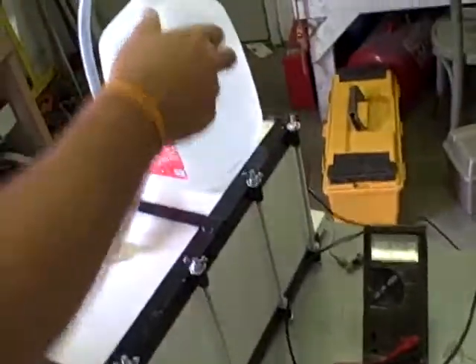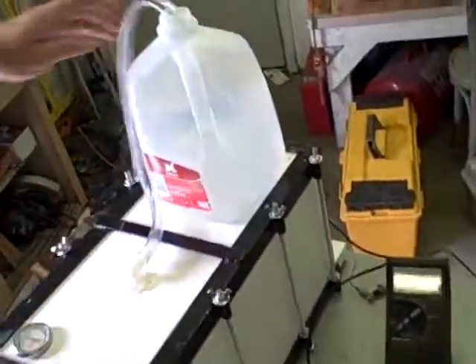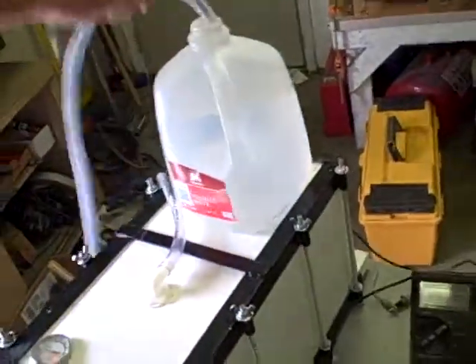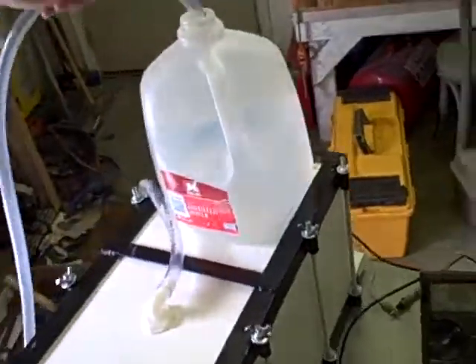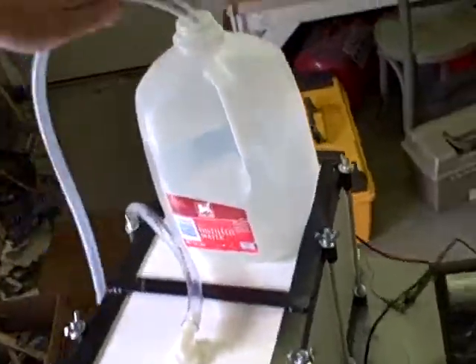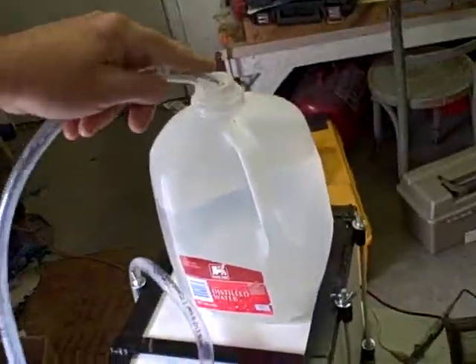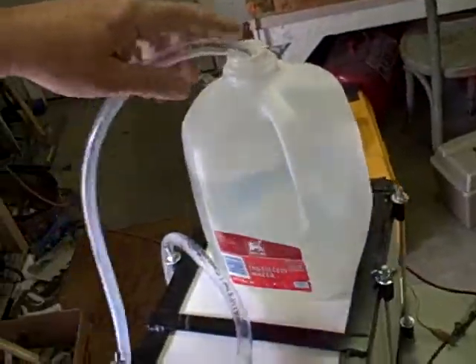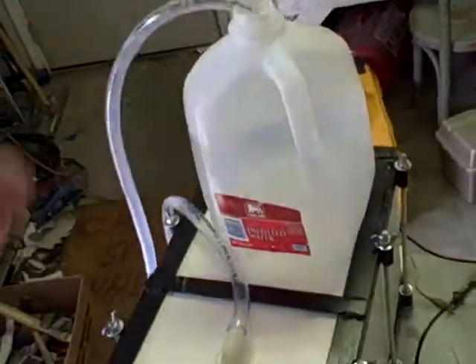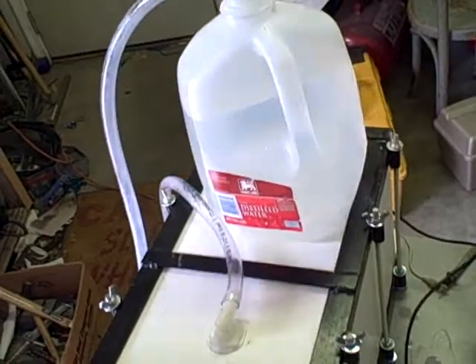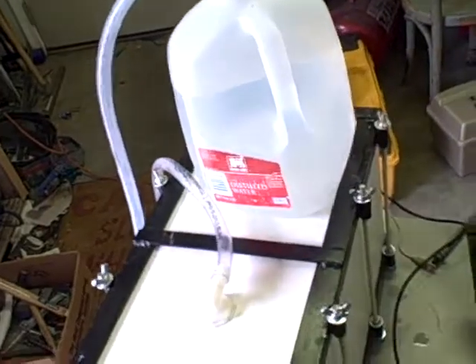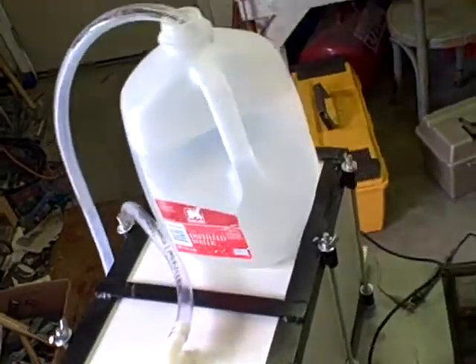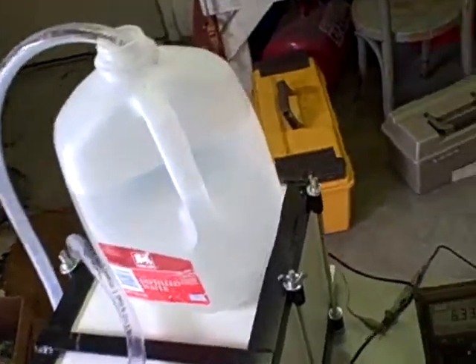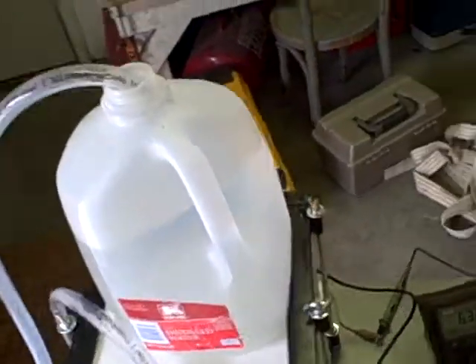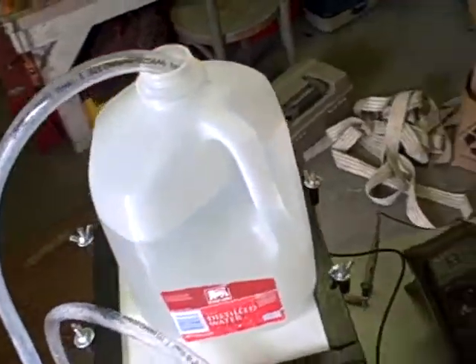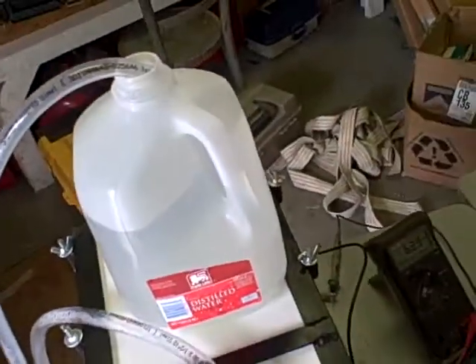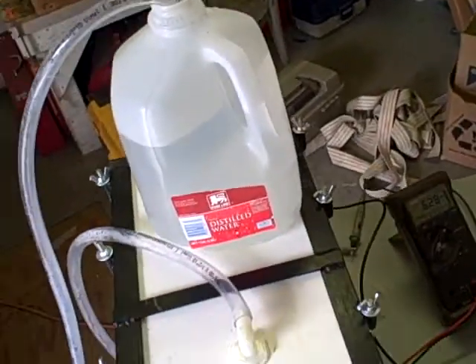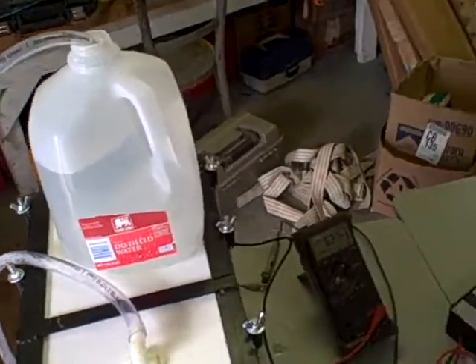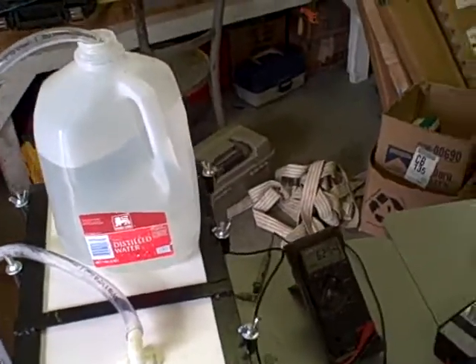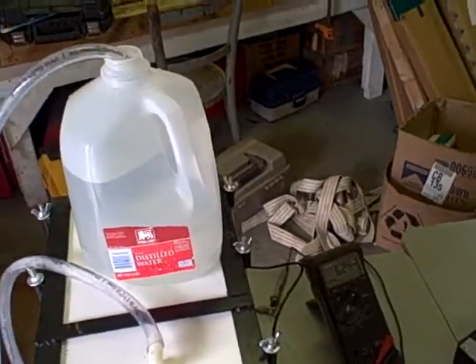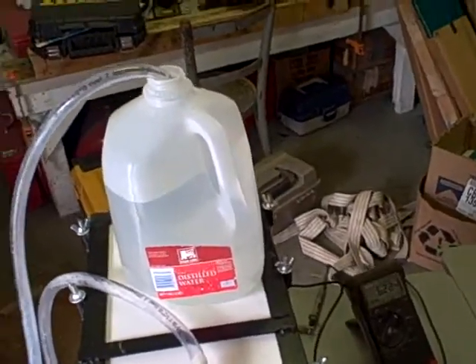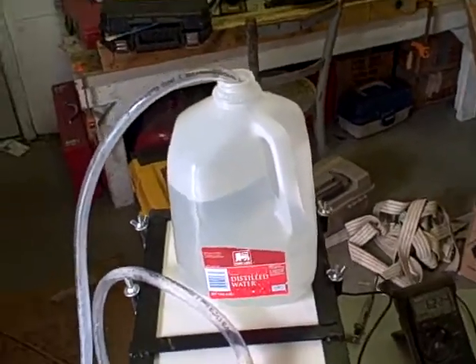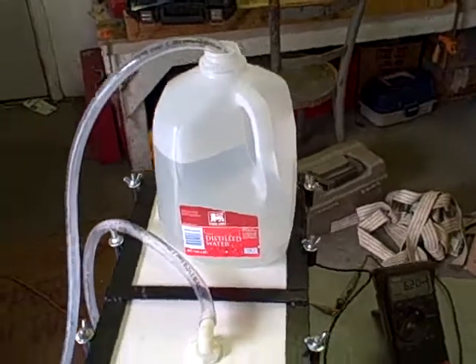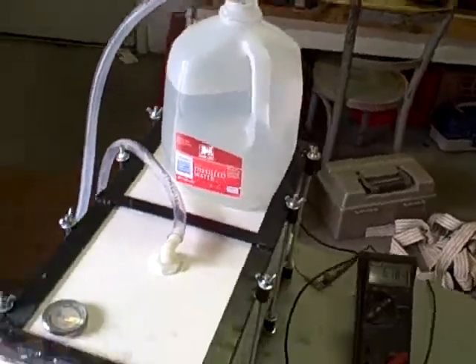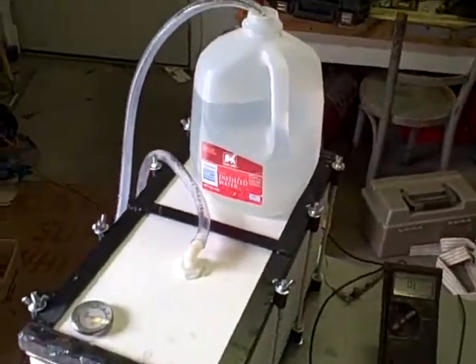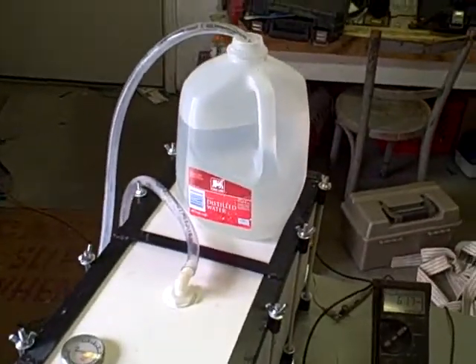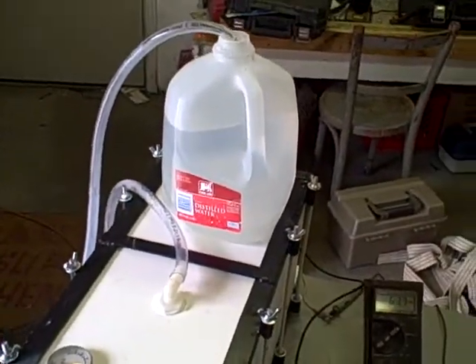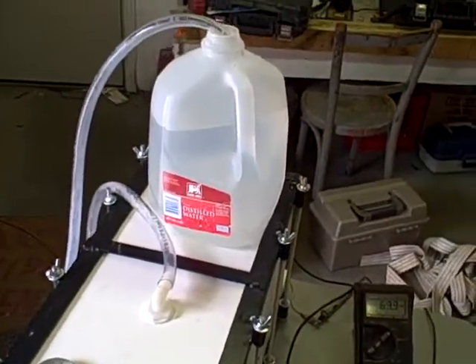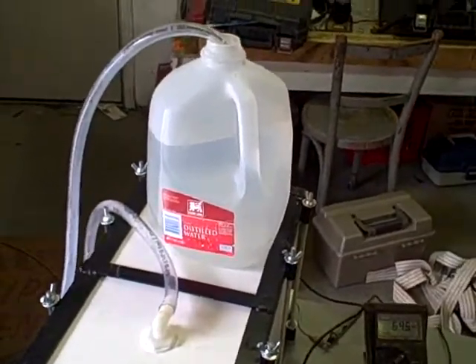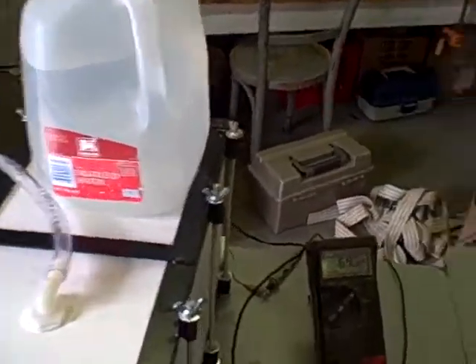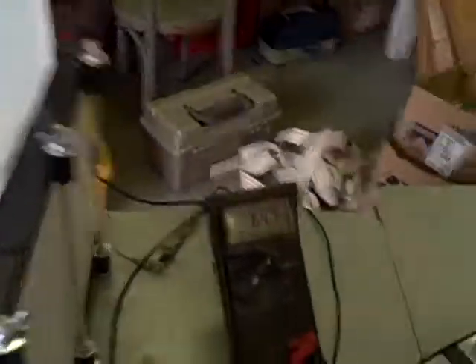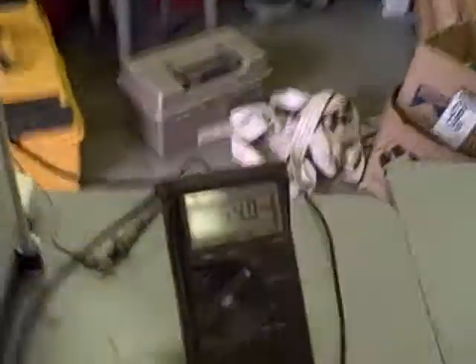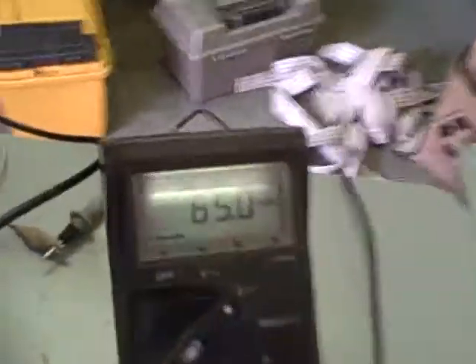We've got a jug of water here just to show you some of the production. We're going to plug it back in and show our voltage again.